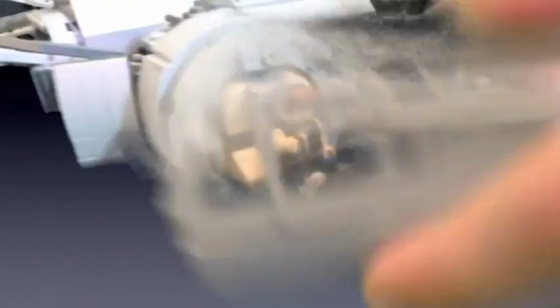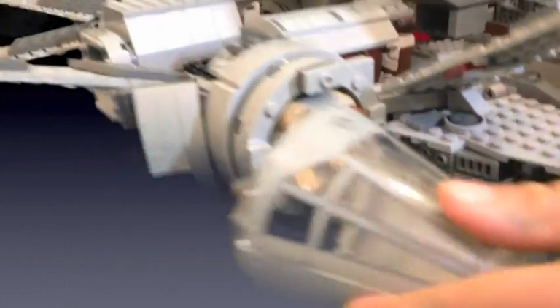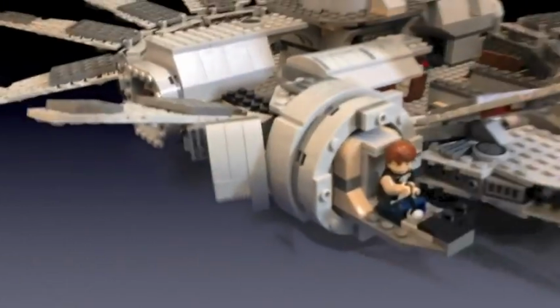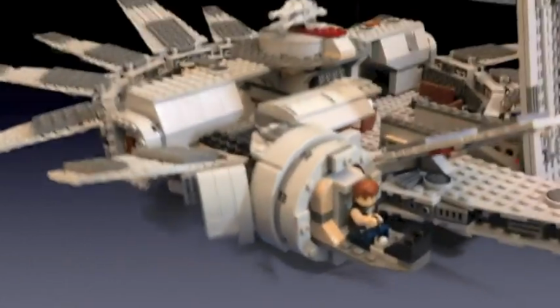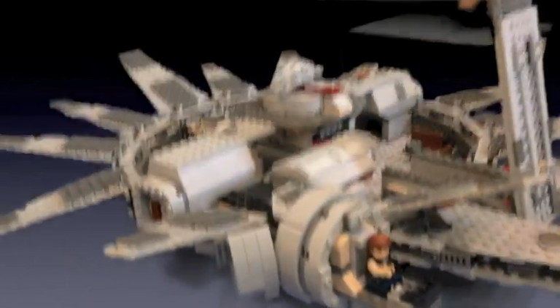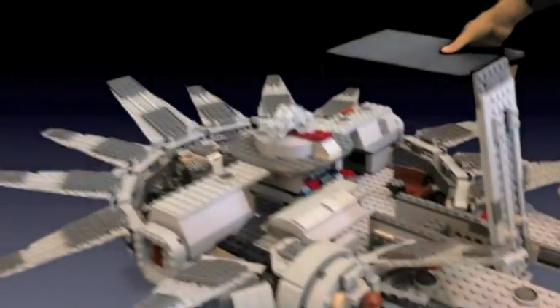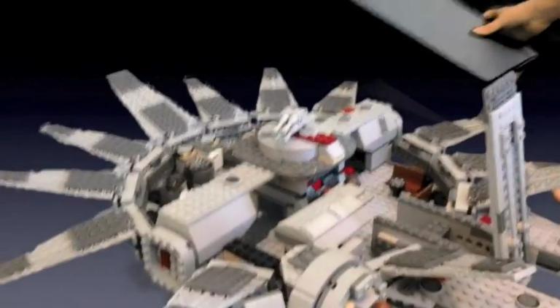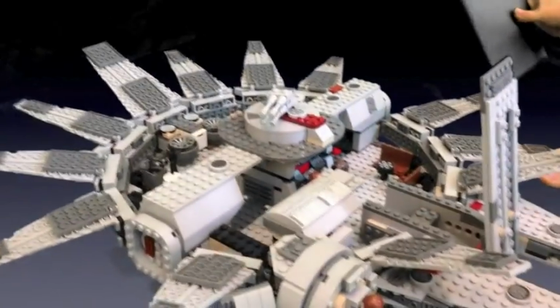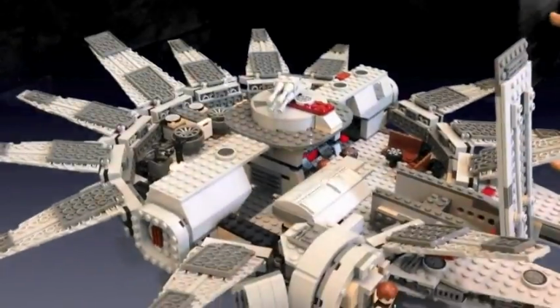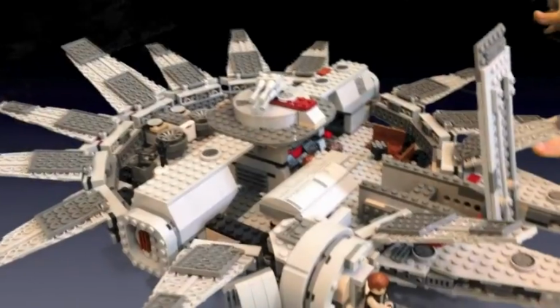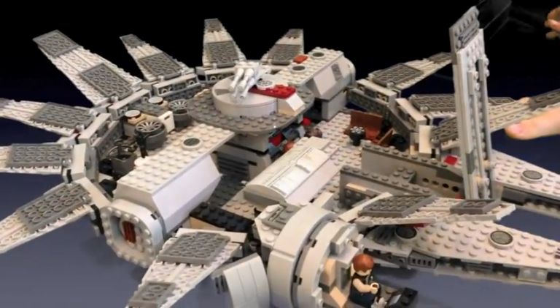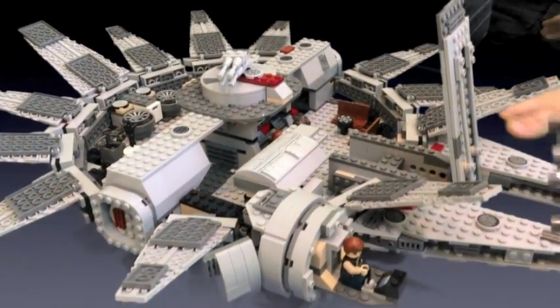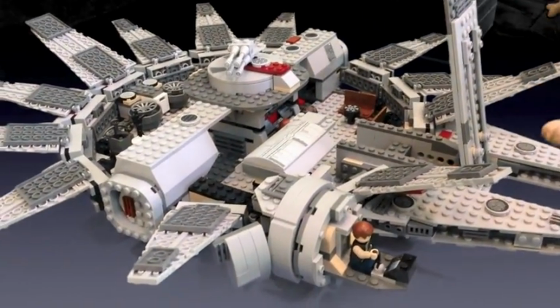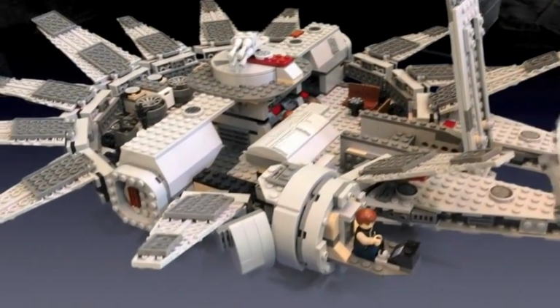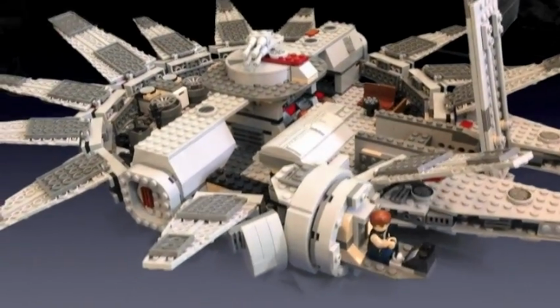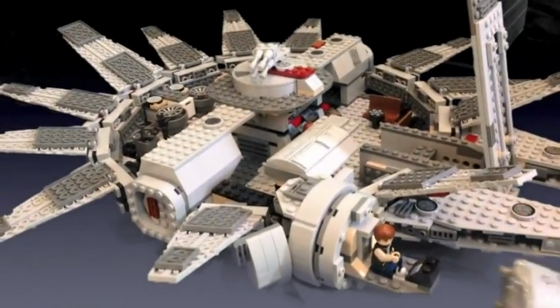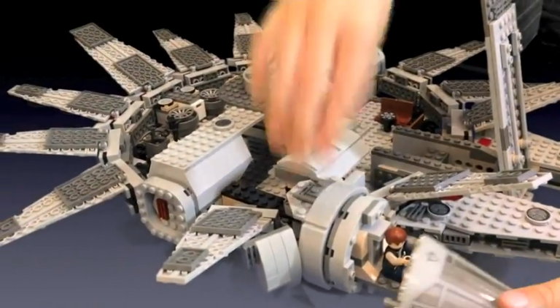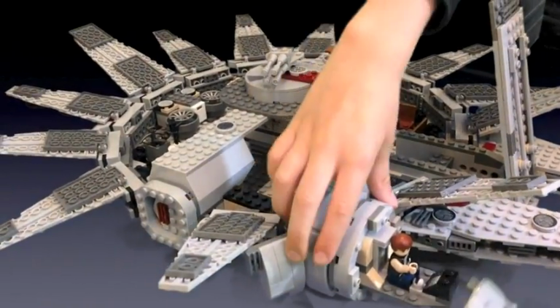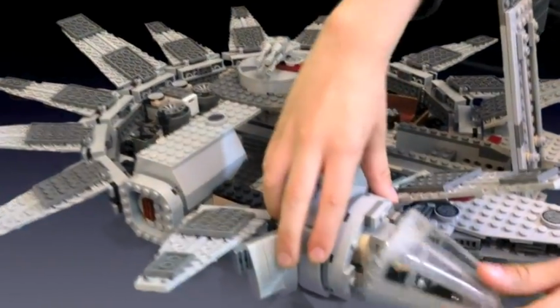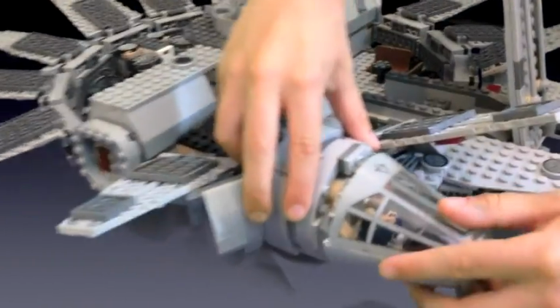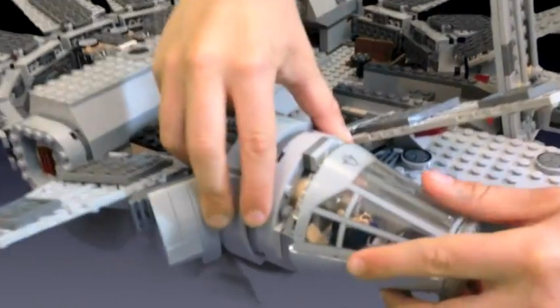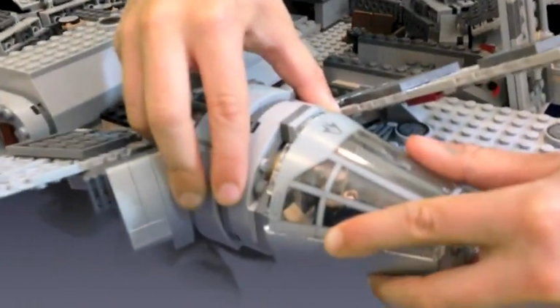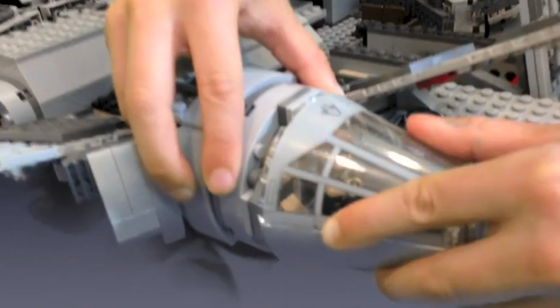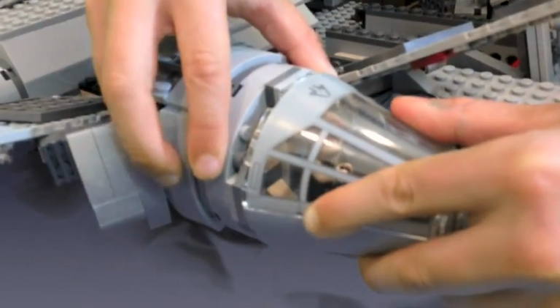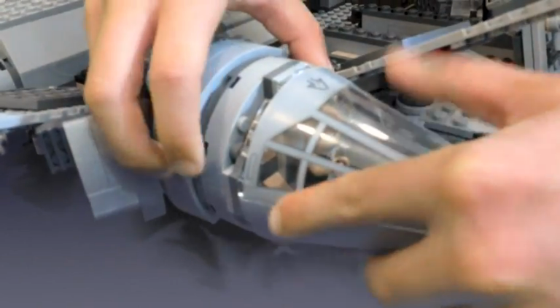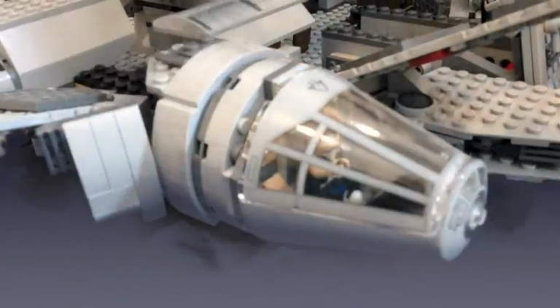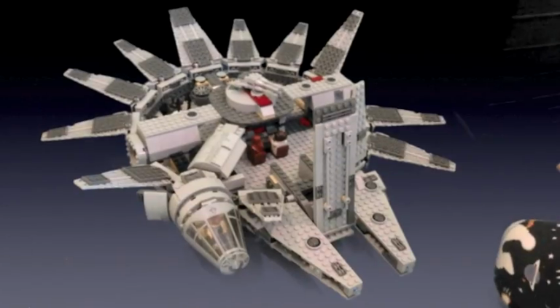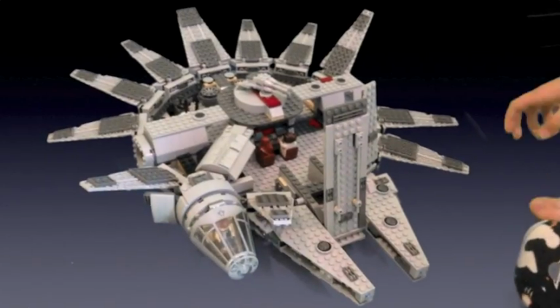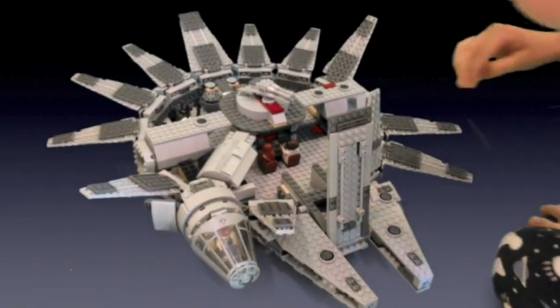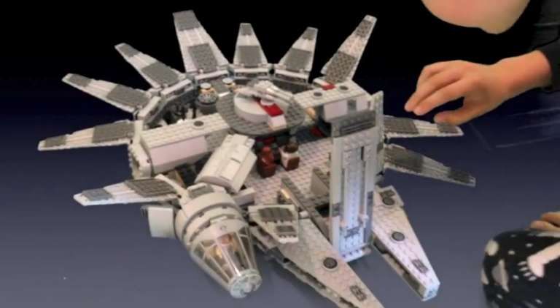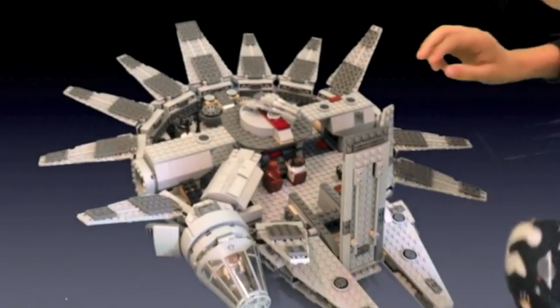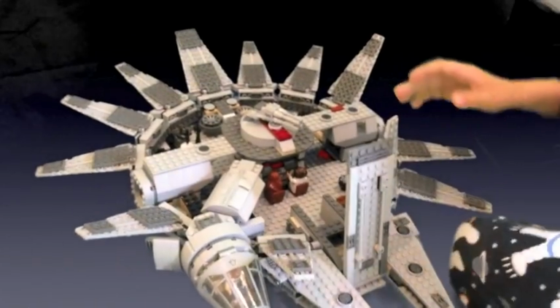And this is the lid — it's important, the lid. And it goes right here. And this is what it looks like closed up.